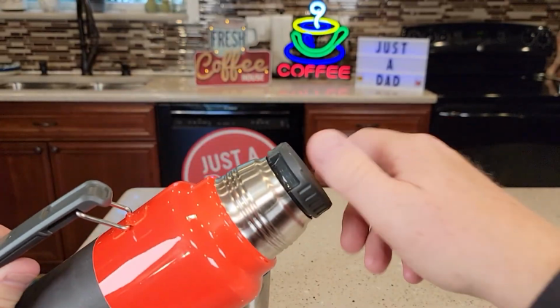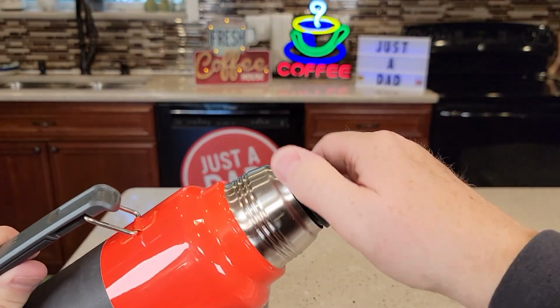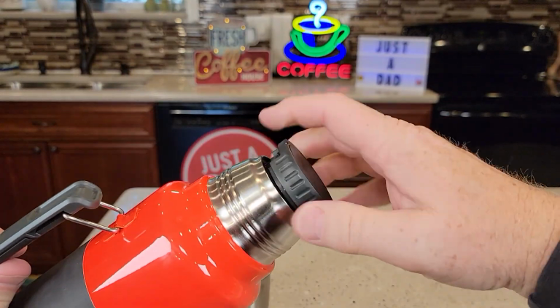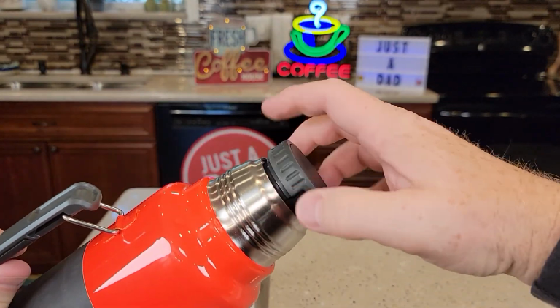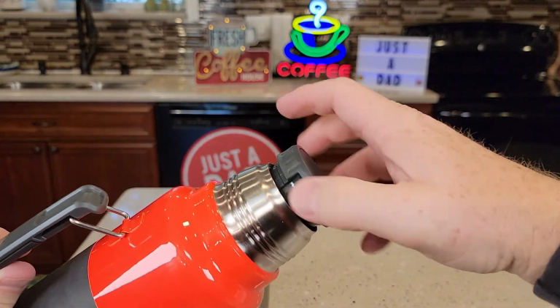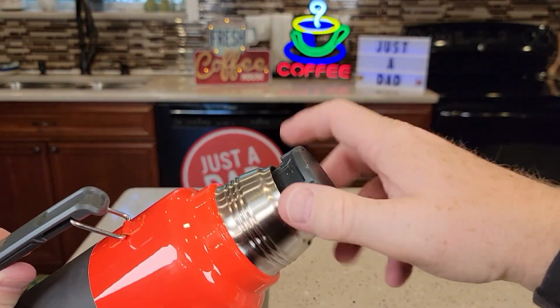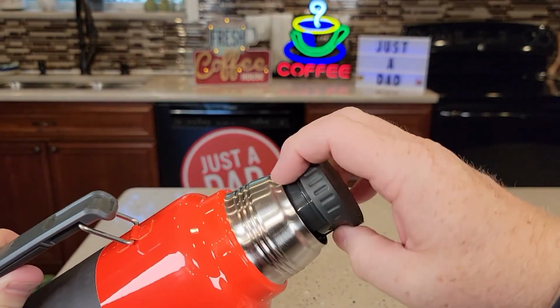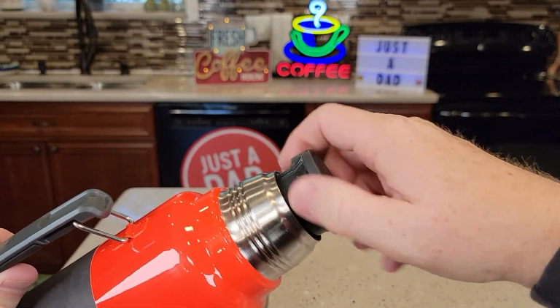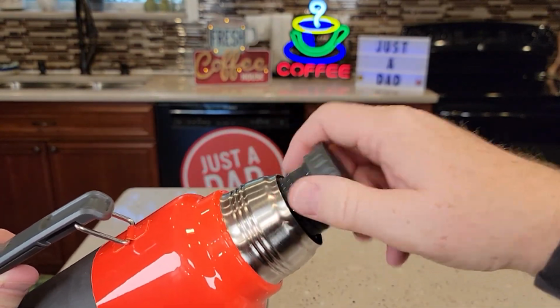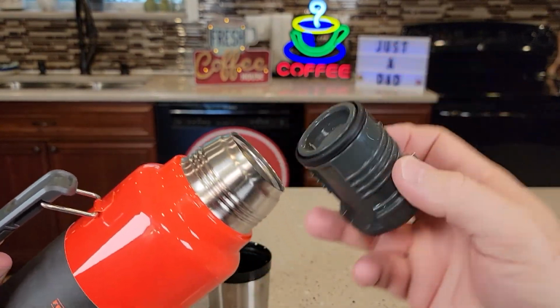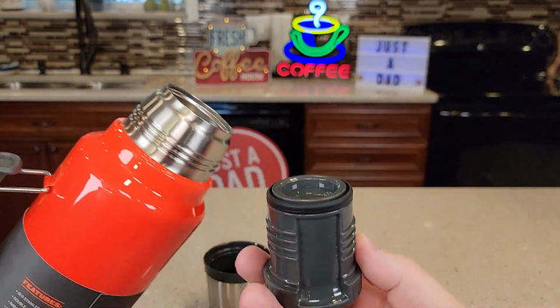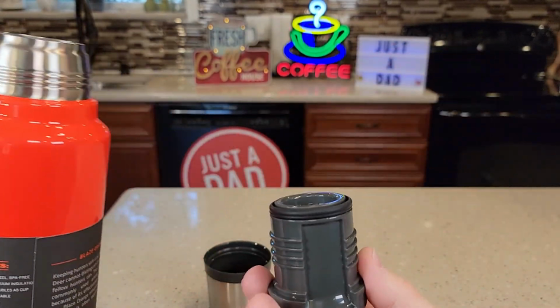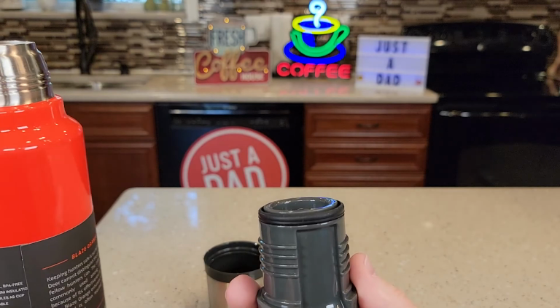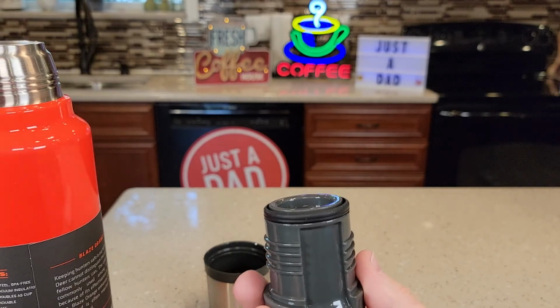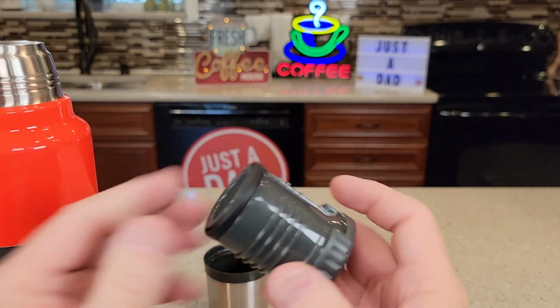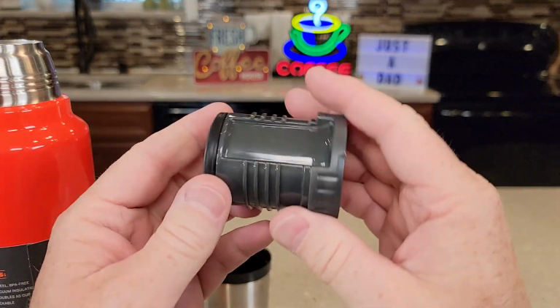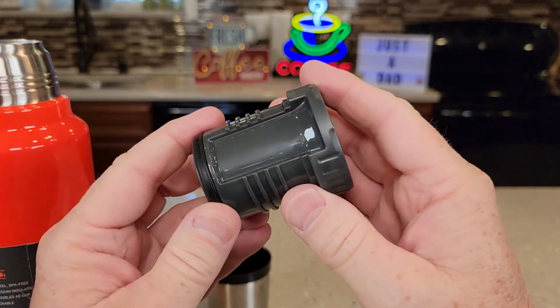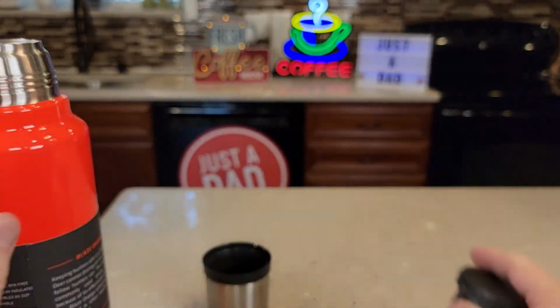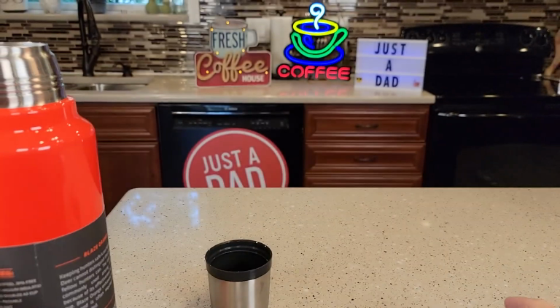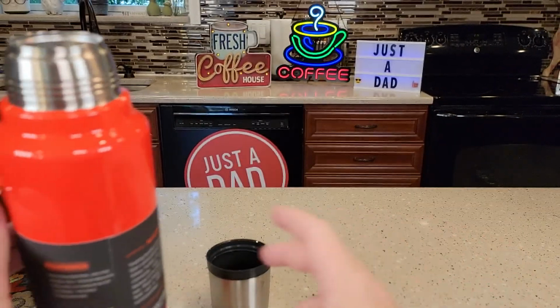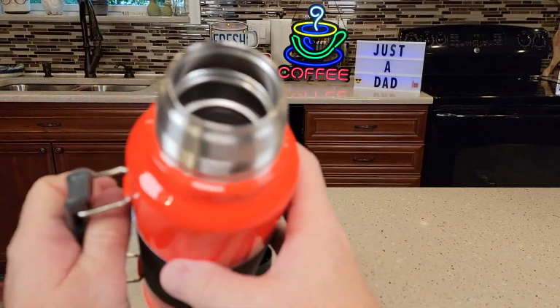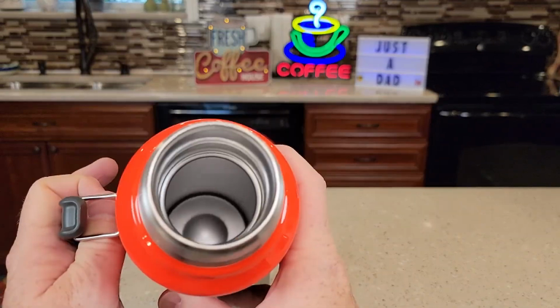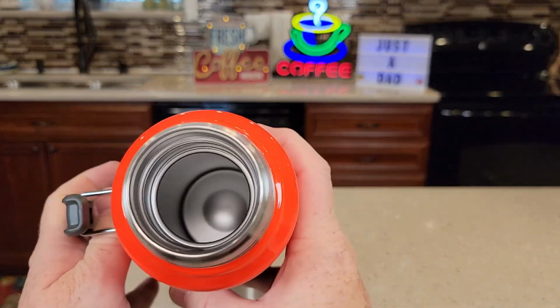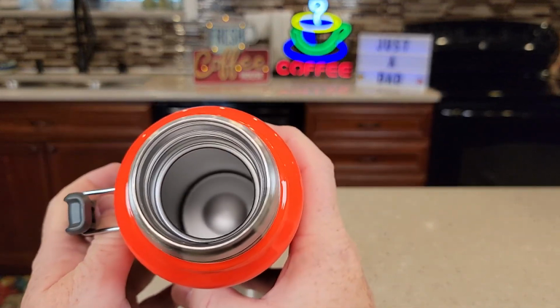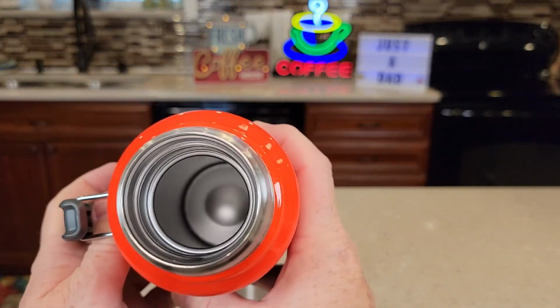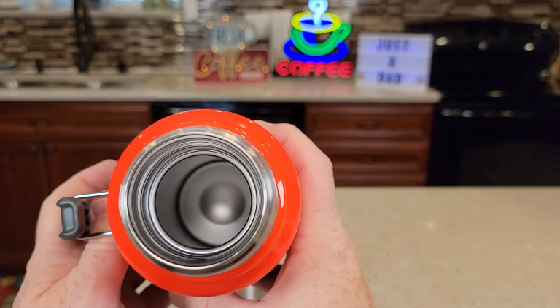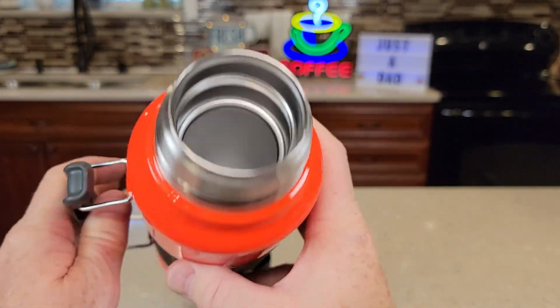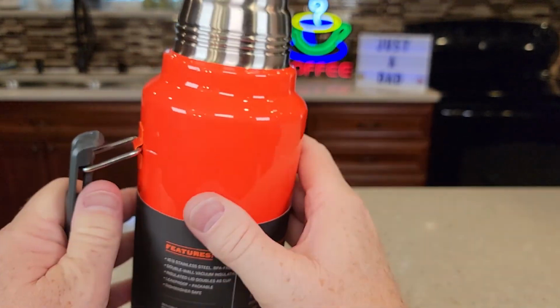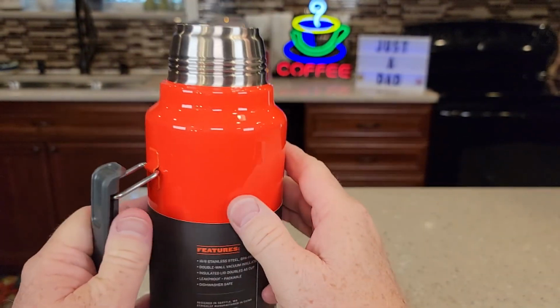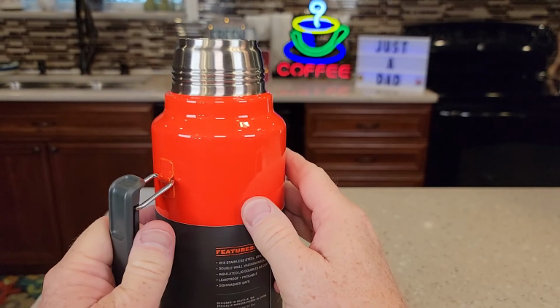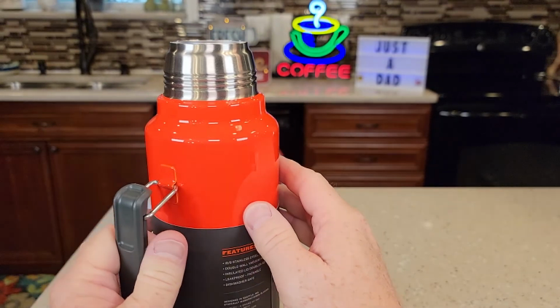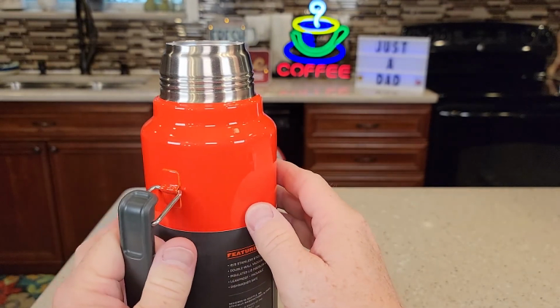There's an O-ring on the inside of this — let's take a look. Here's what the inside of it looks like. It holds a lot of coffee.